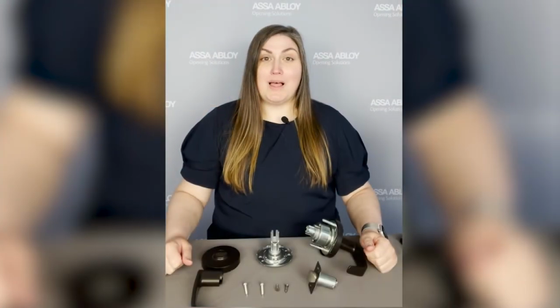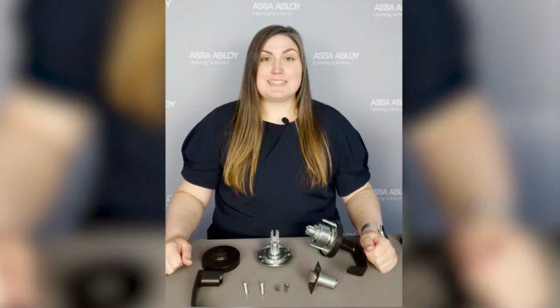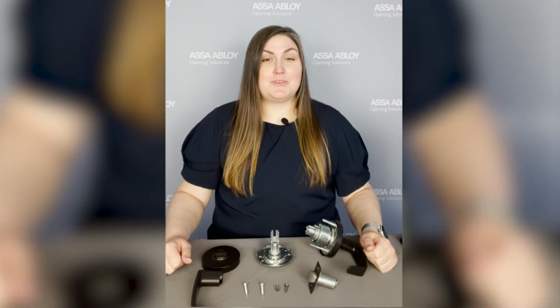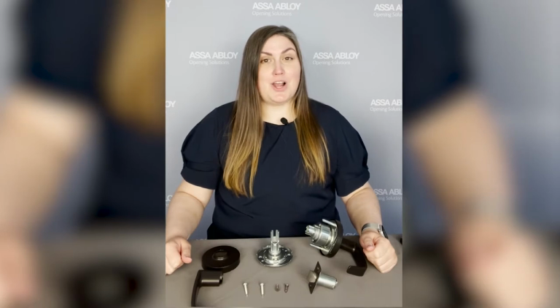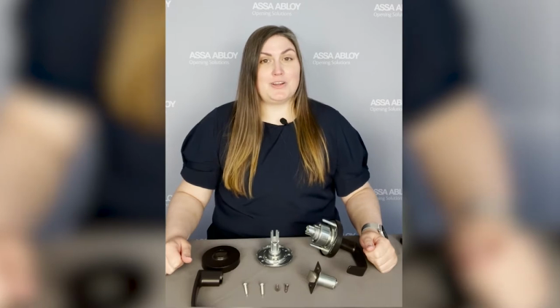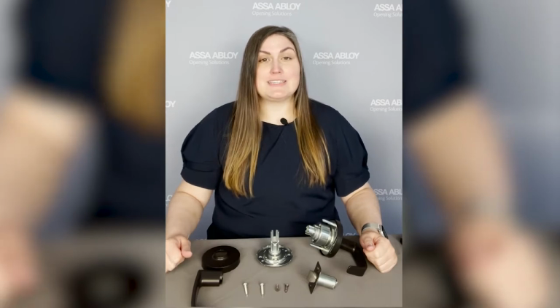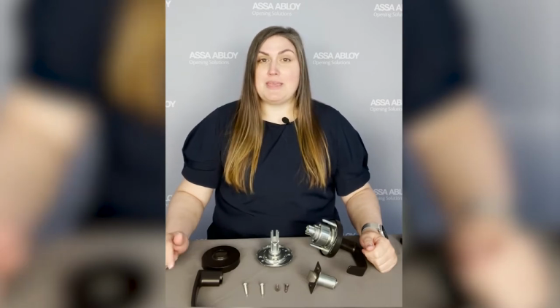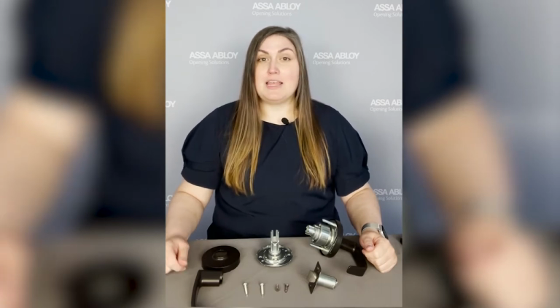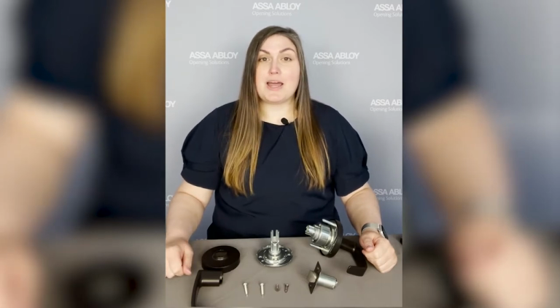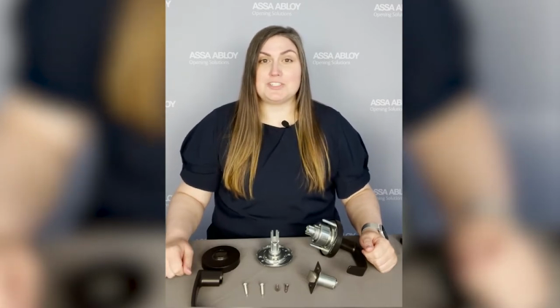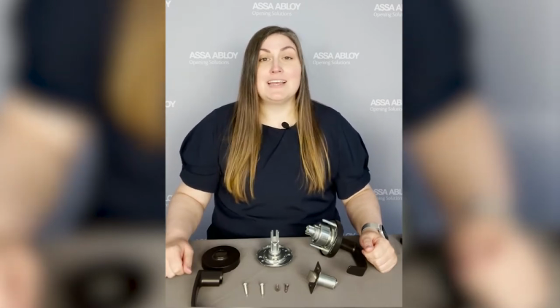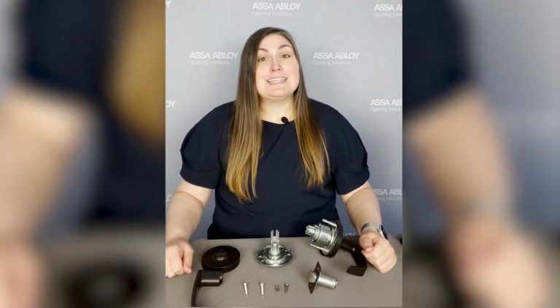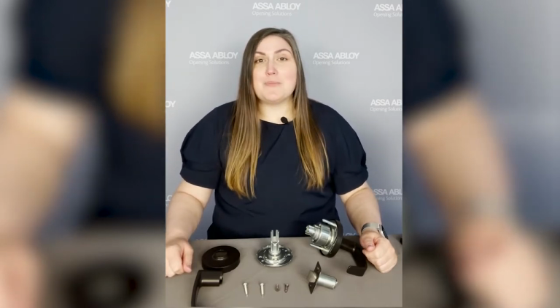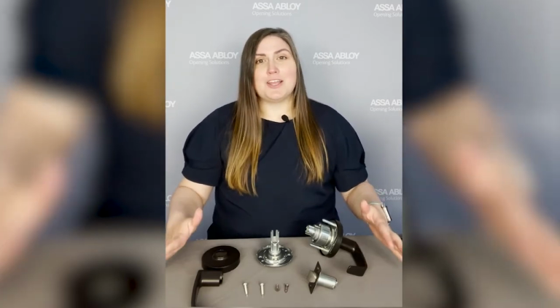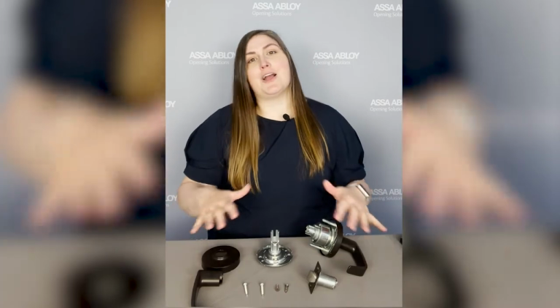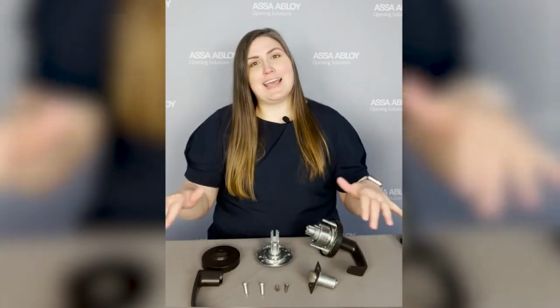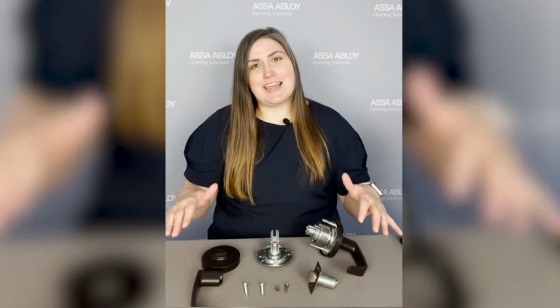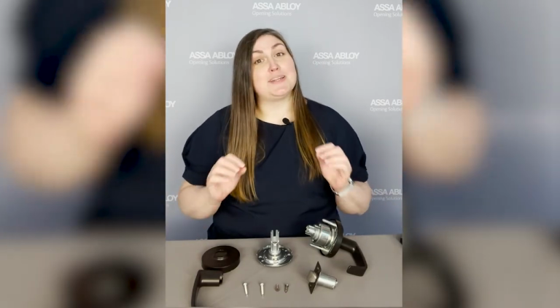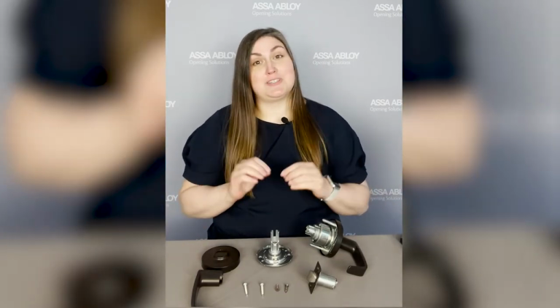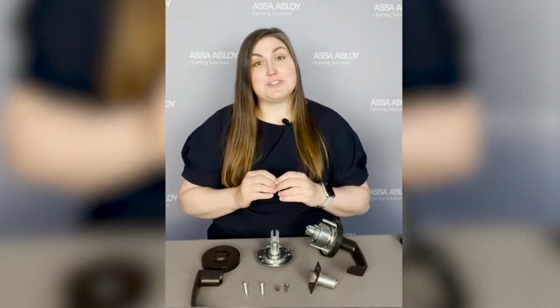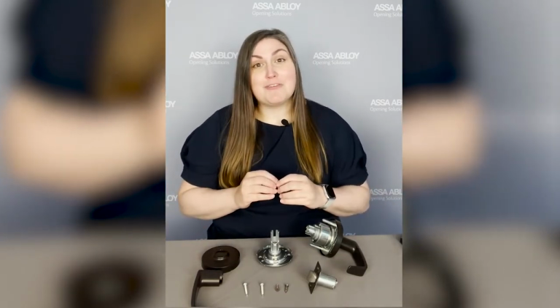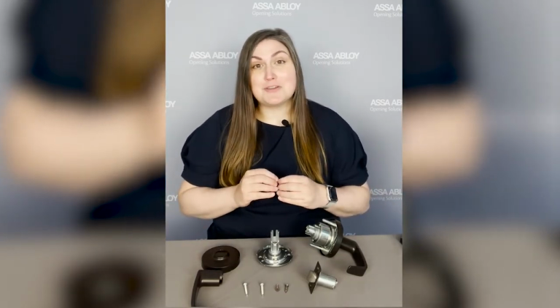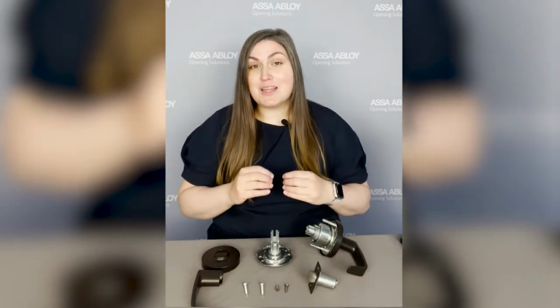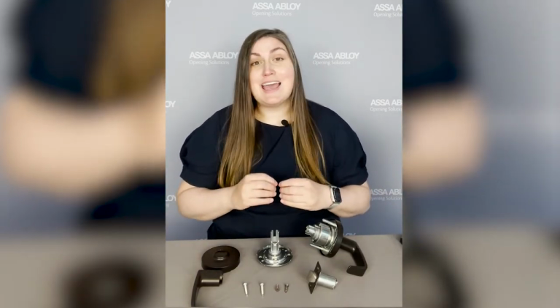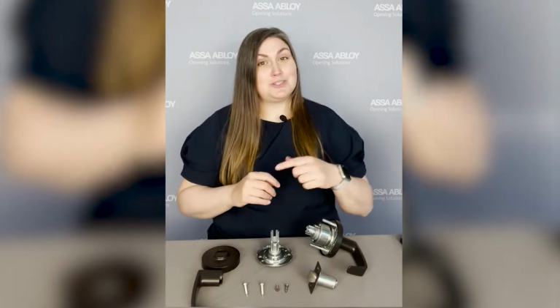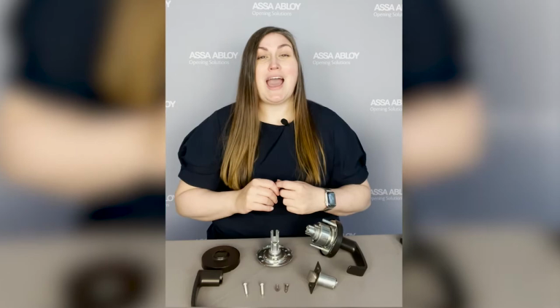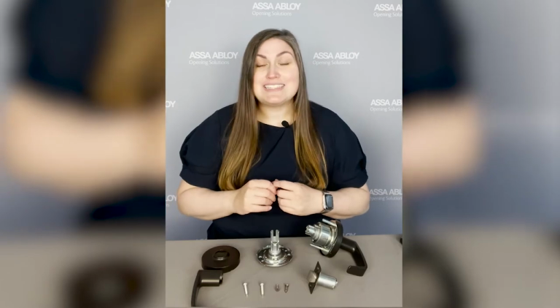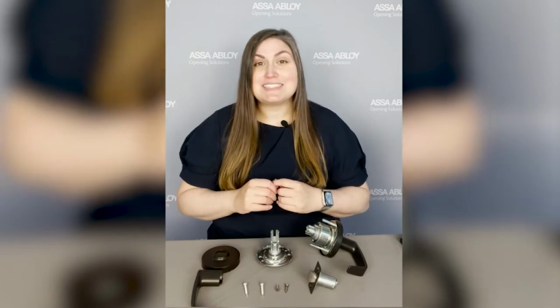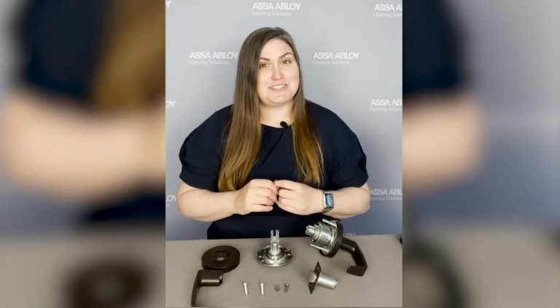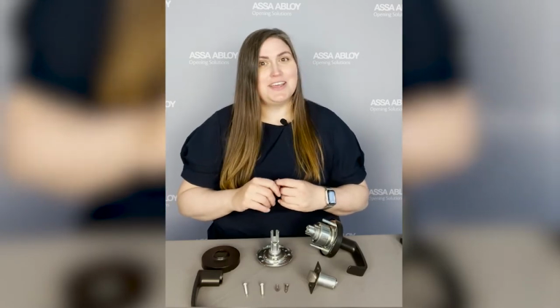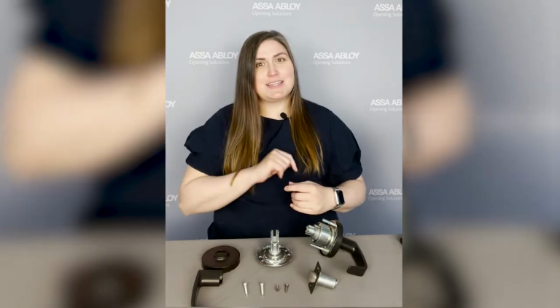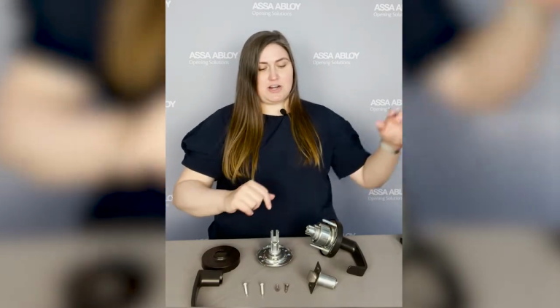Welcome to this episode of Door Hardware Nerds. I'm Mia Merrill and I'm a product manager here. Today I'm going to walk you through our 10x line and show you some of the features and benefits of the new line, as well as show you how easy it is to install. So let's get started.